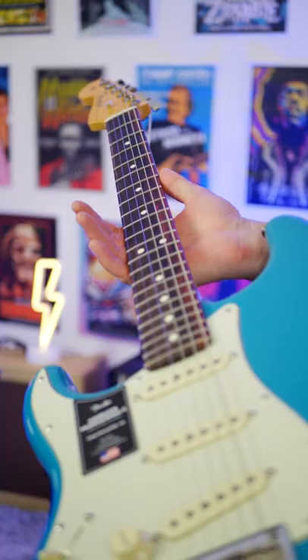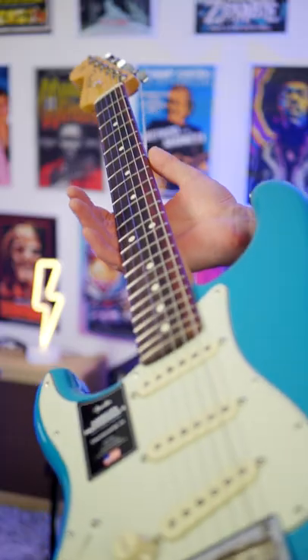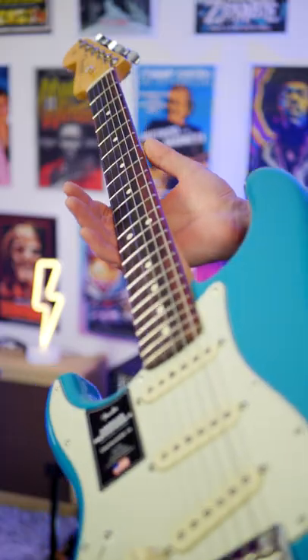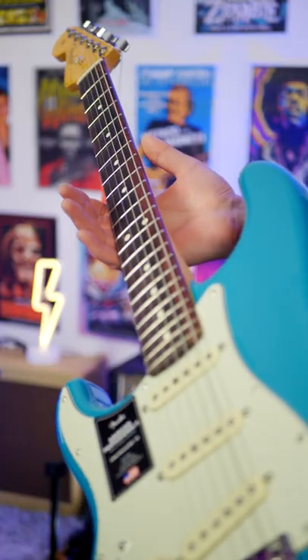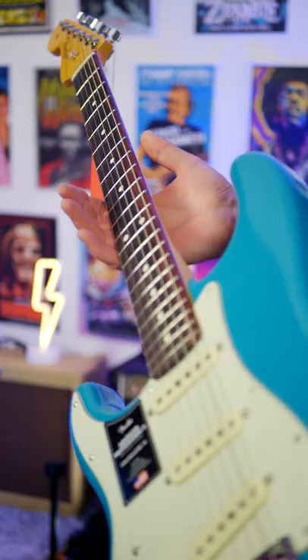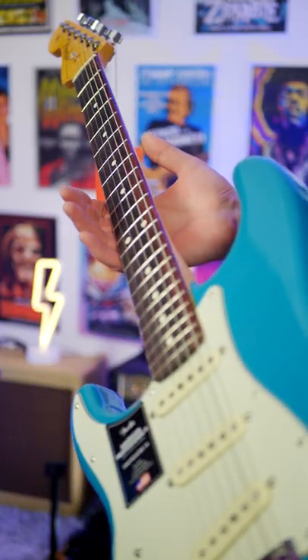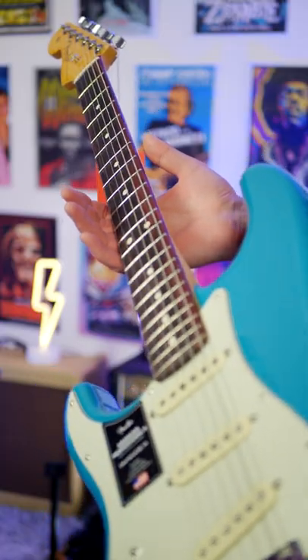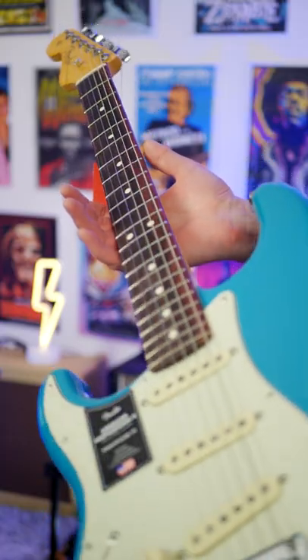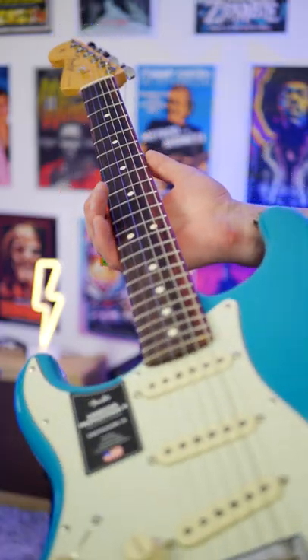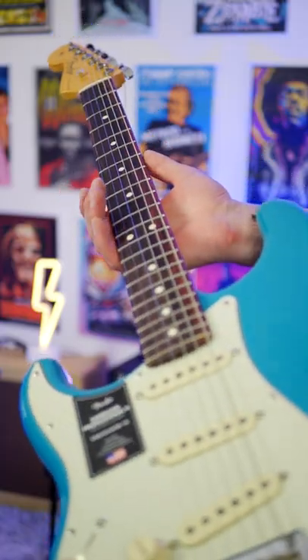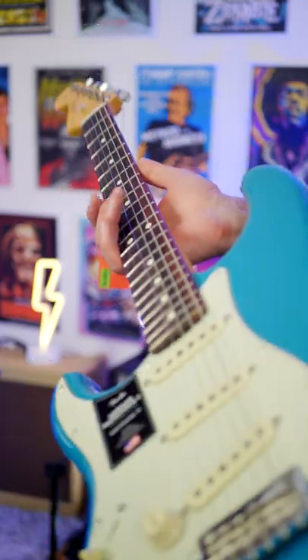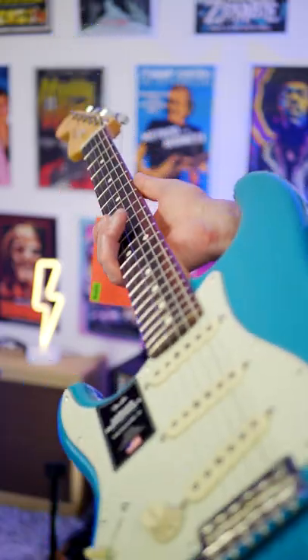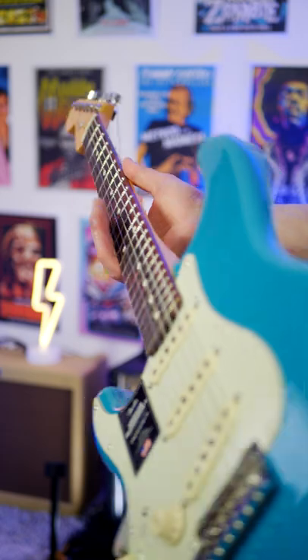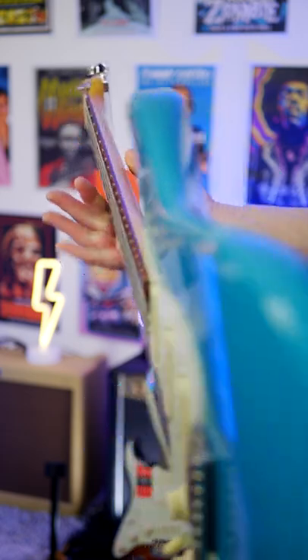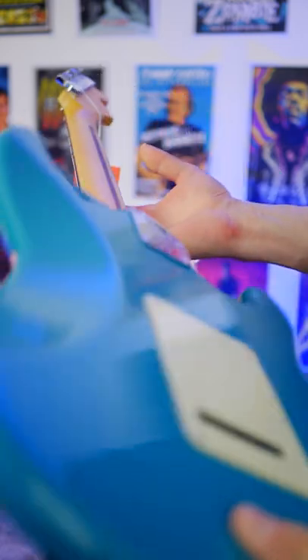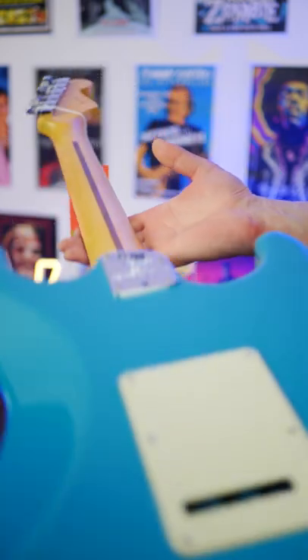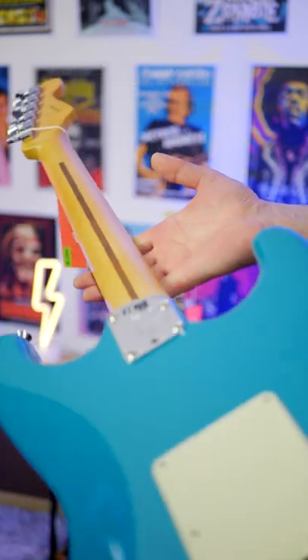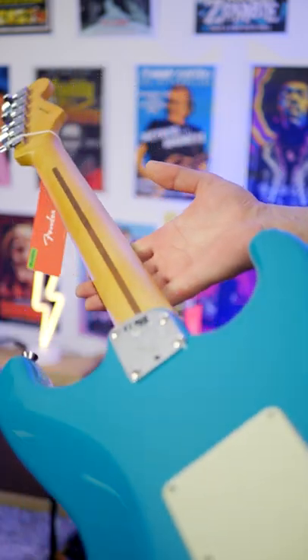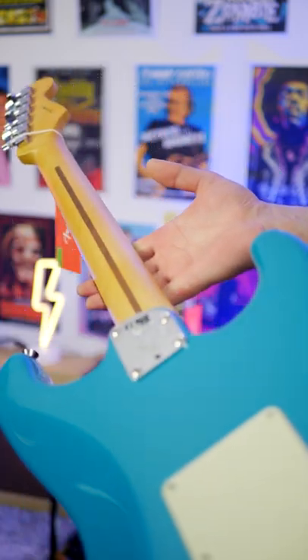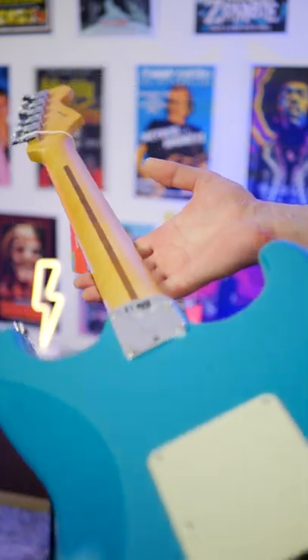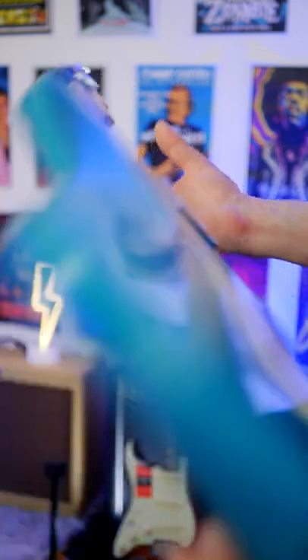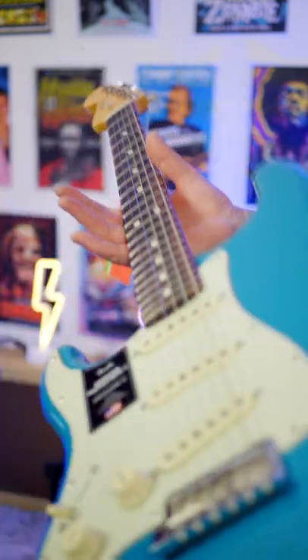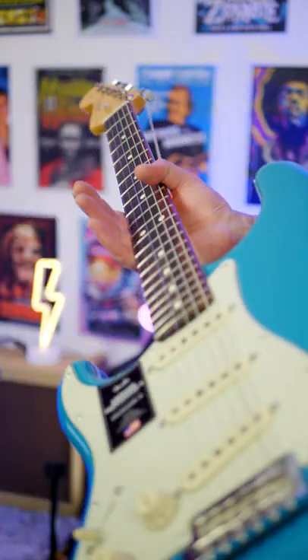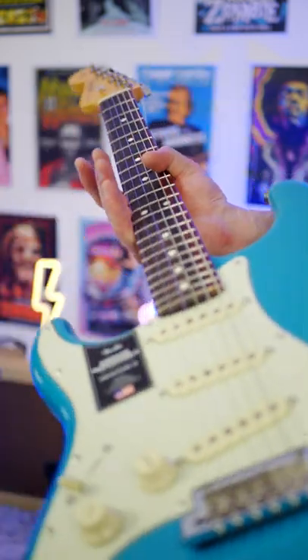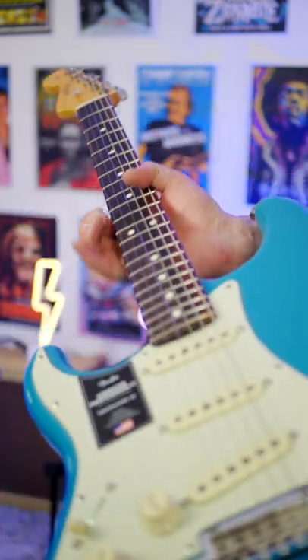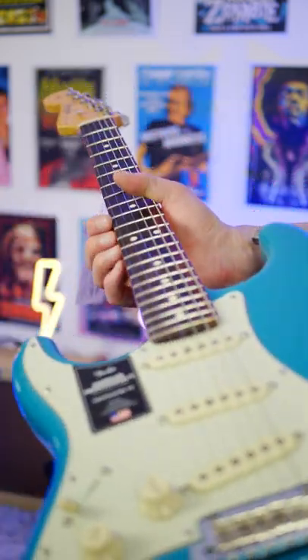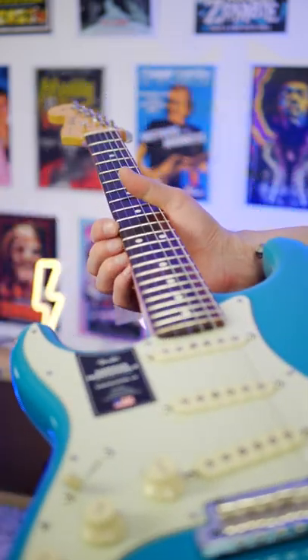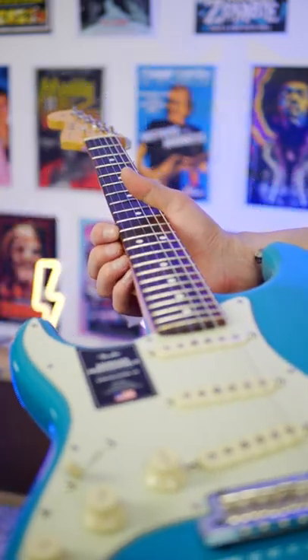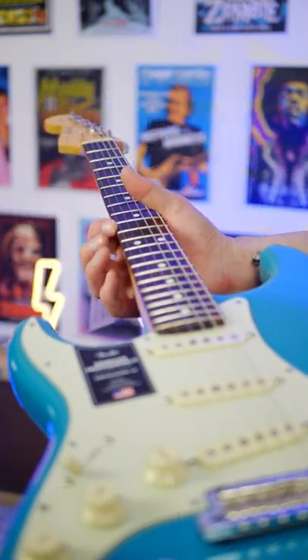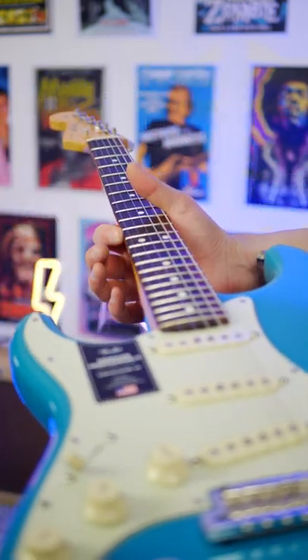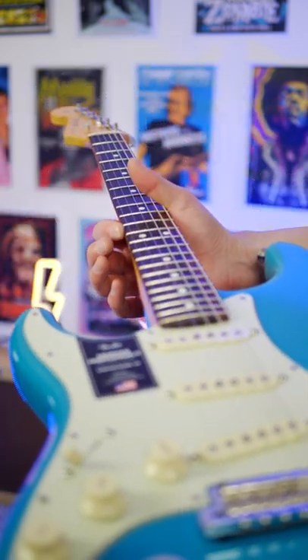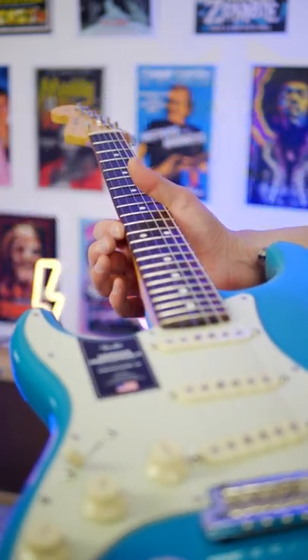The neck on the American Professional 2 feels way more premium. We get a deep C-shaped neck, which I love, and we also get rolled fretboard edges.